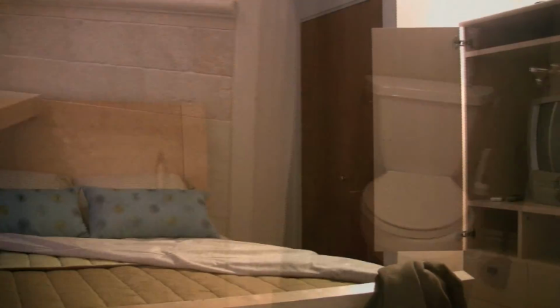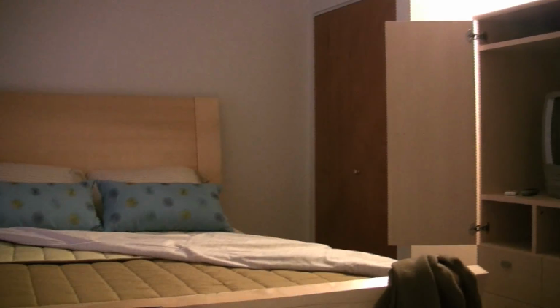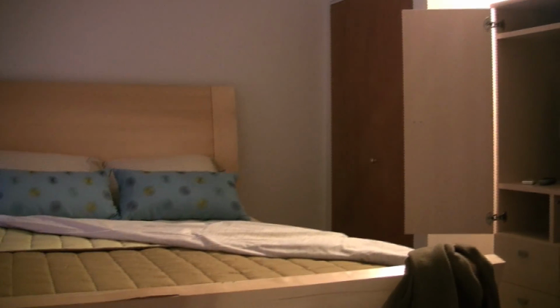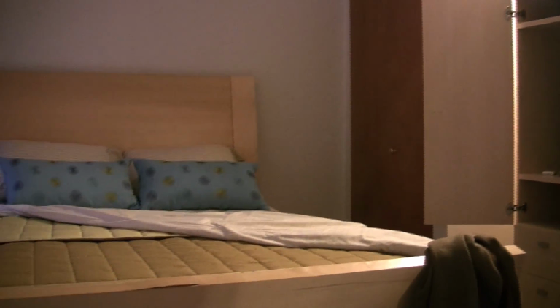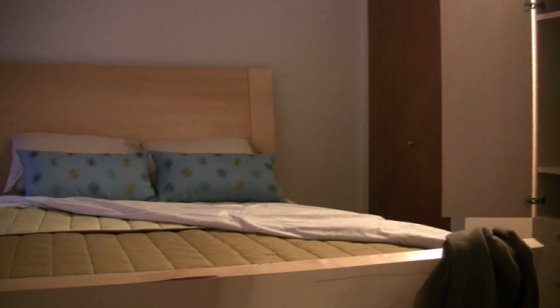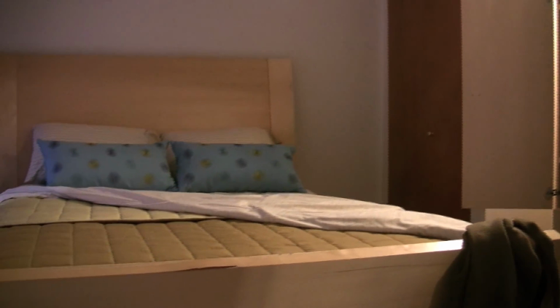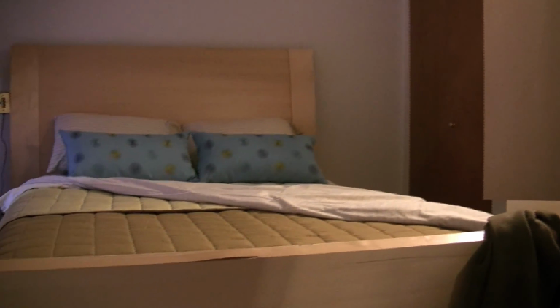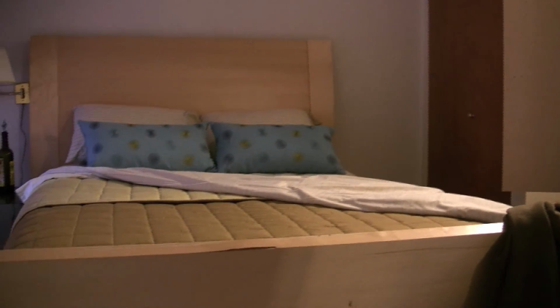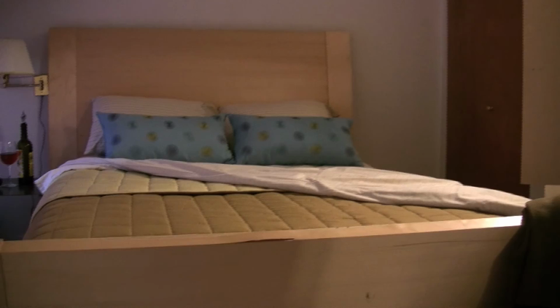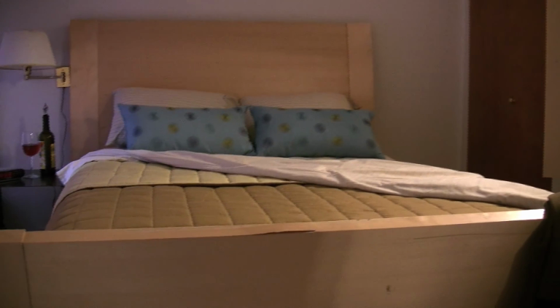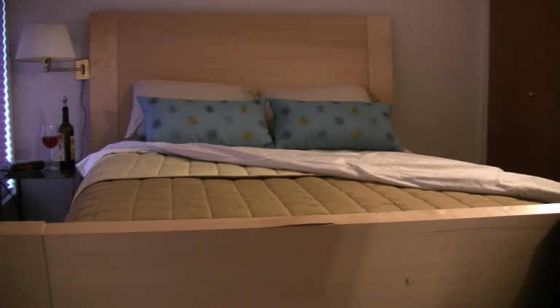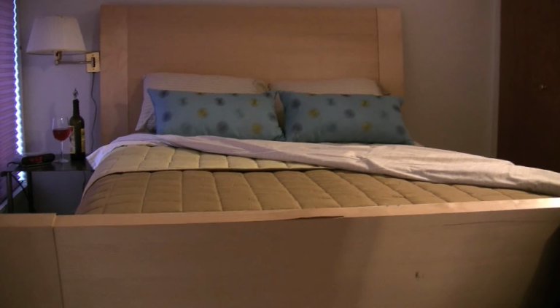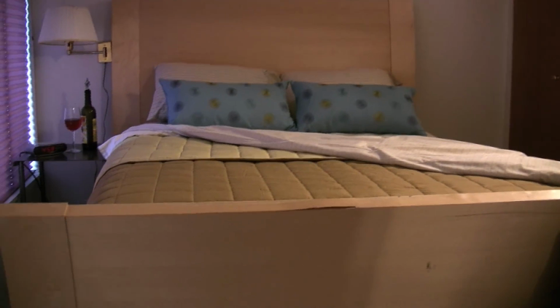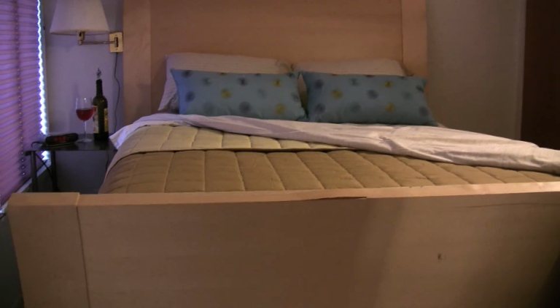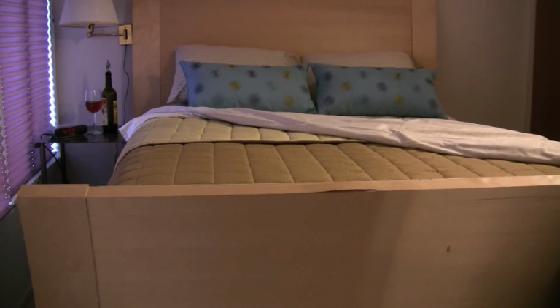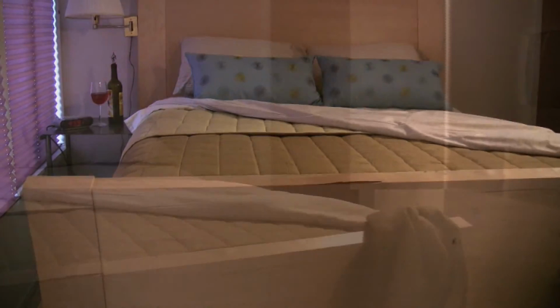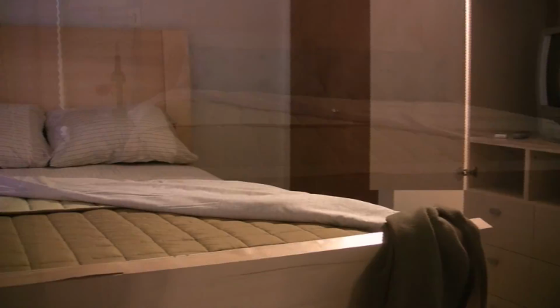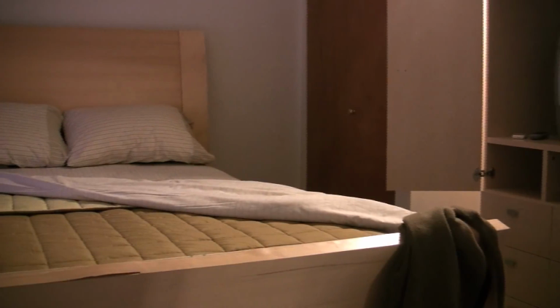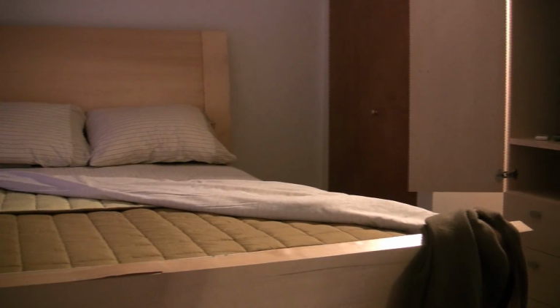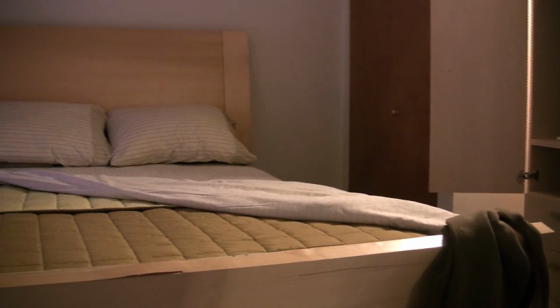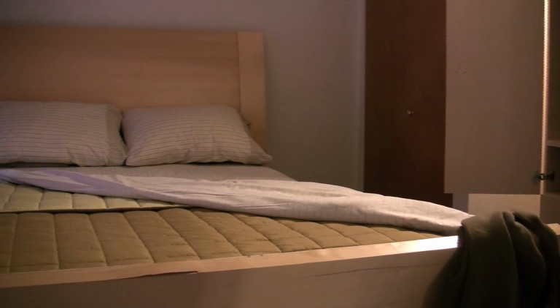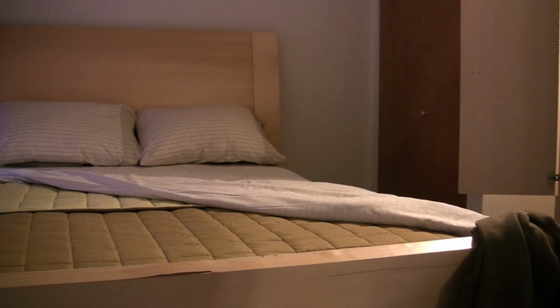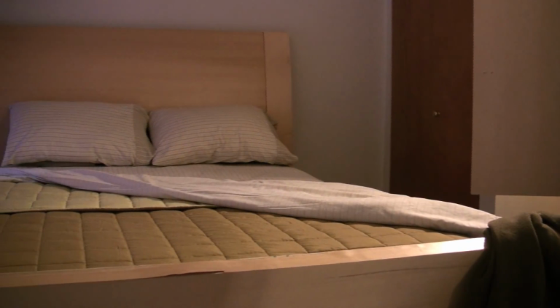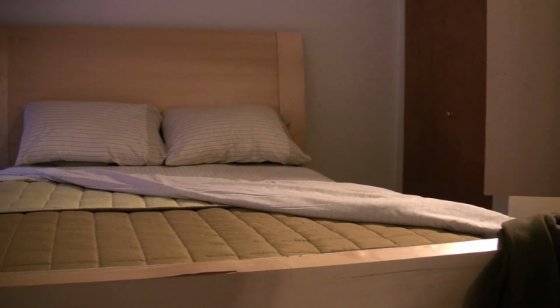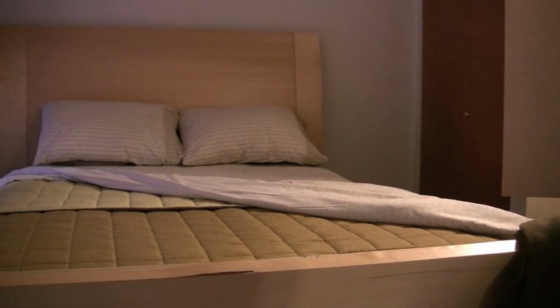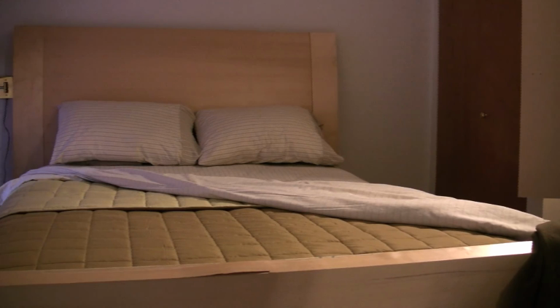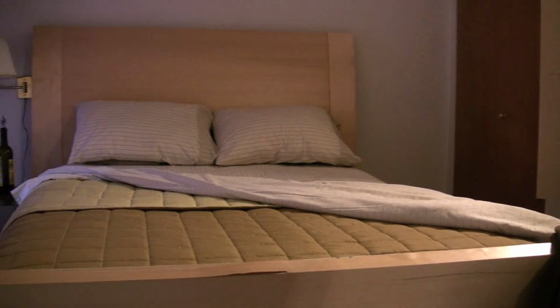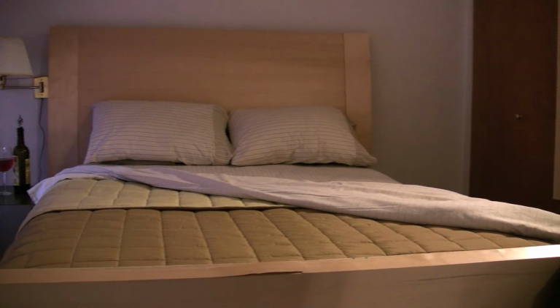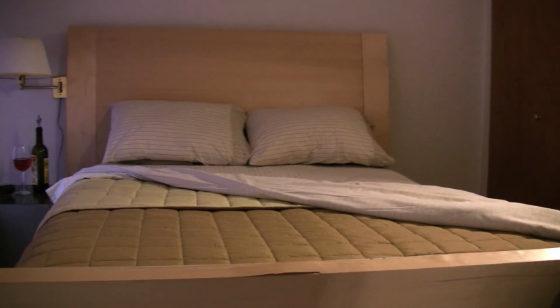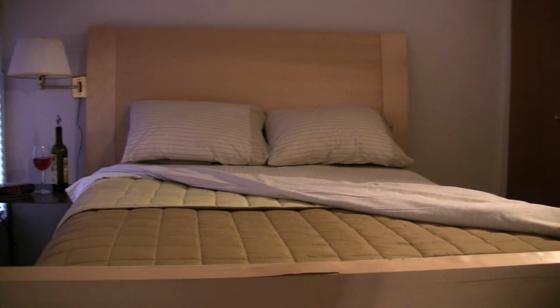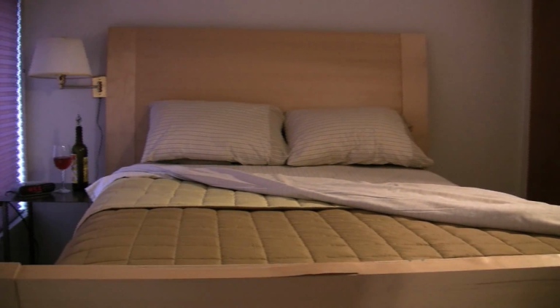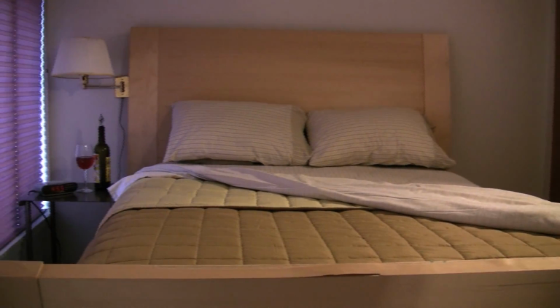This is the second bedroom with a spacious closet, full laundry facilities, cable television, and a very comfortable bed.